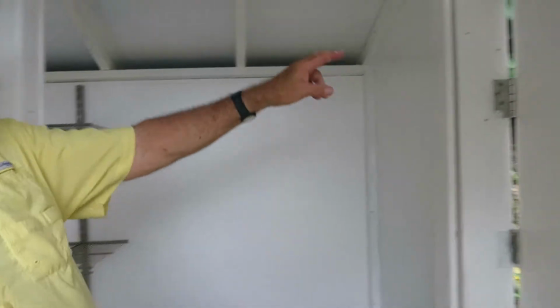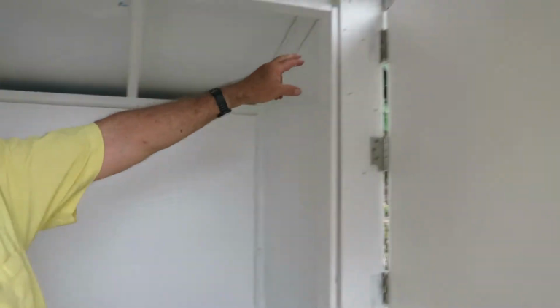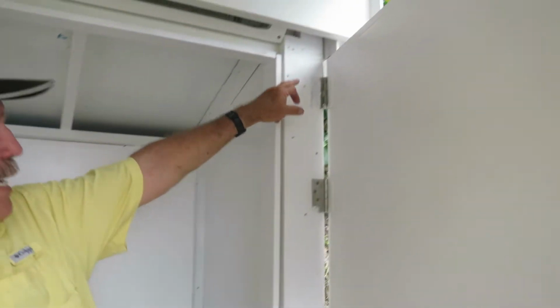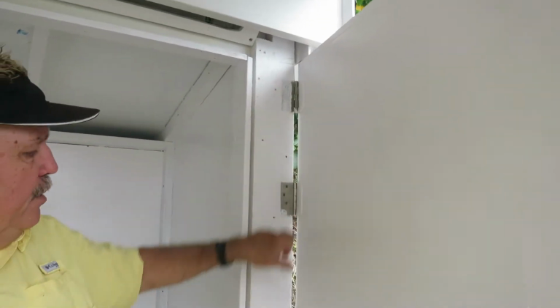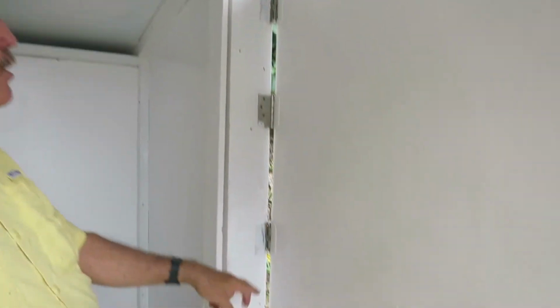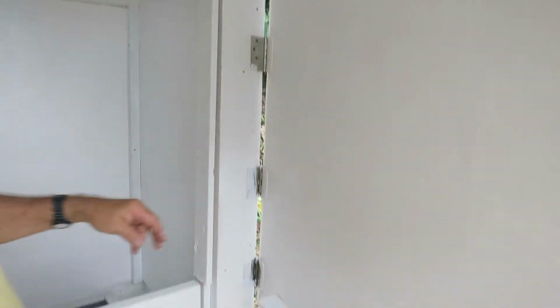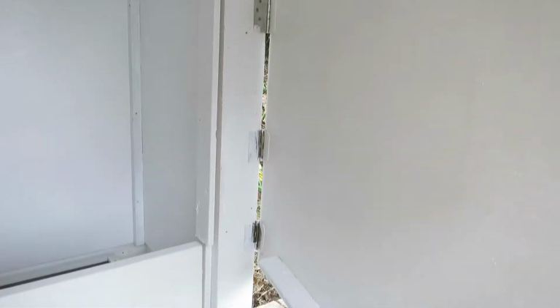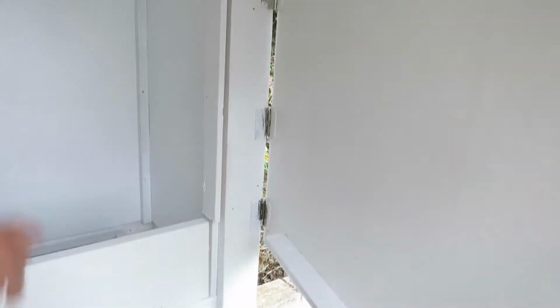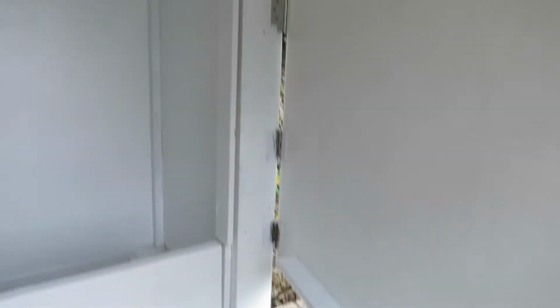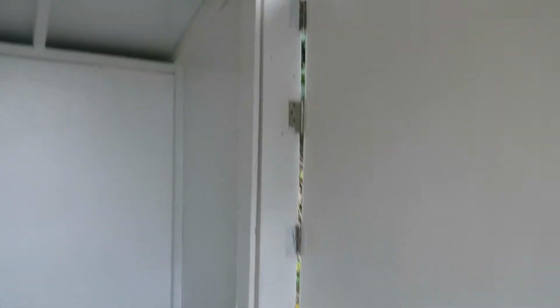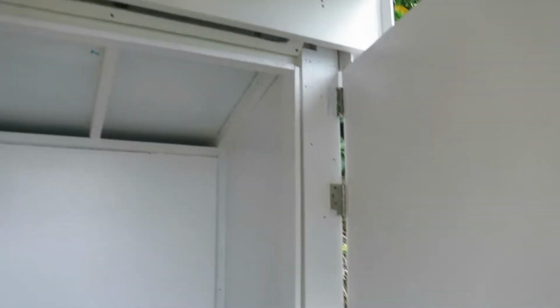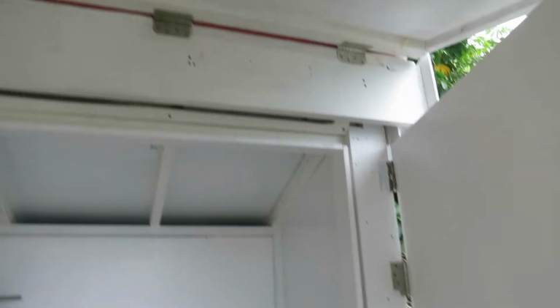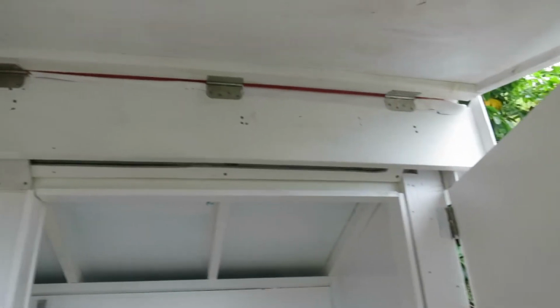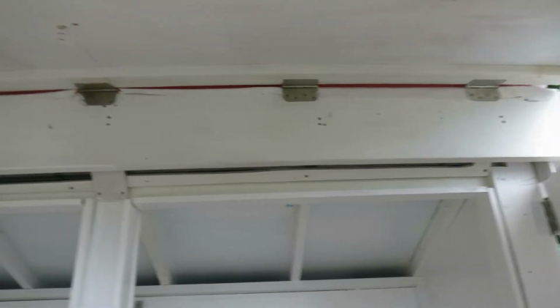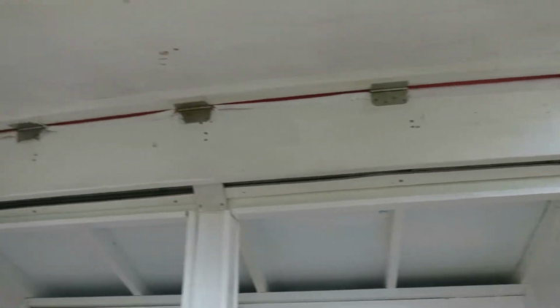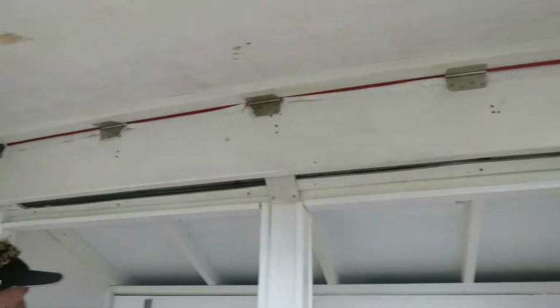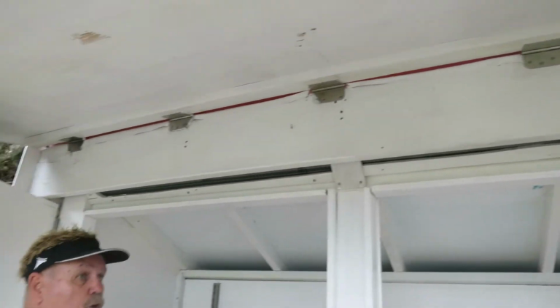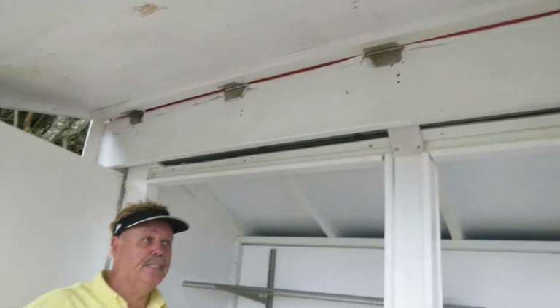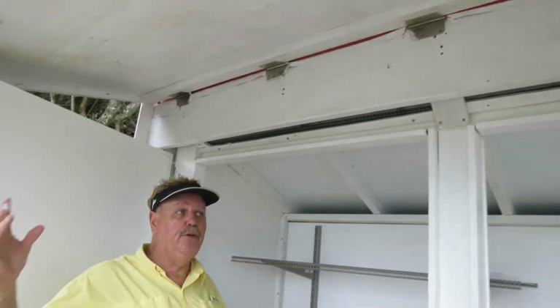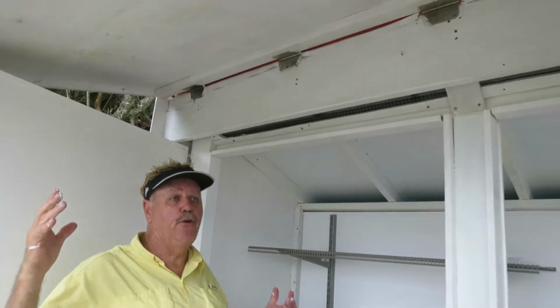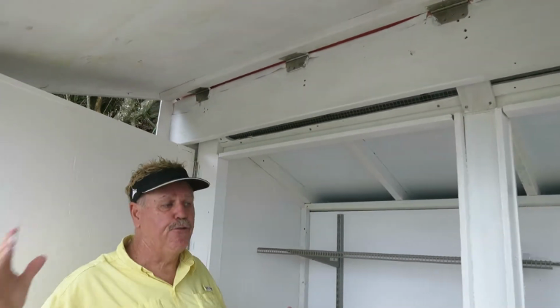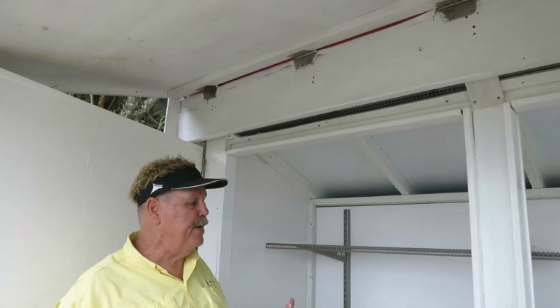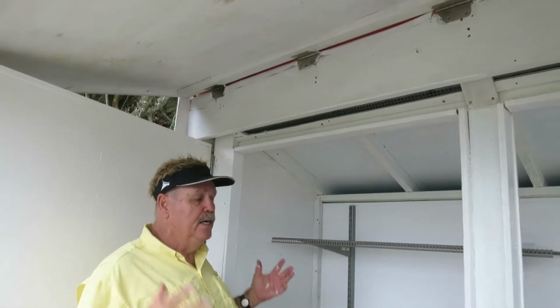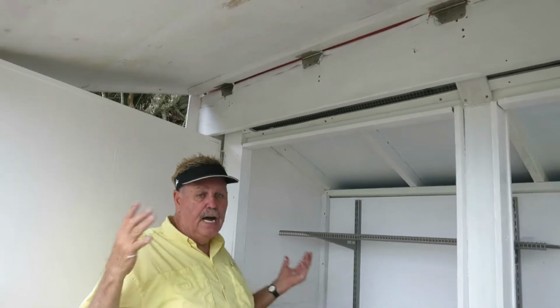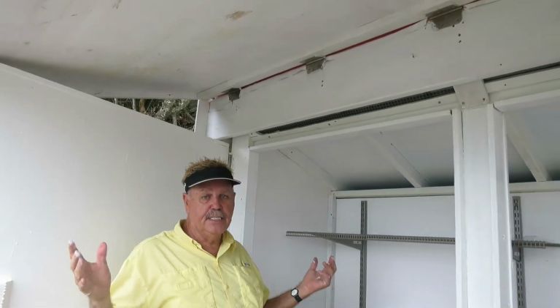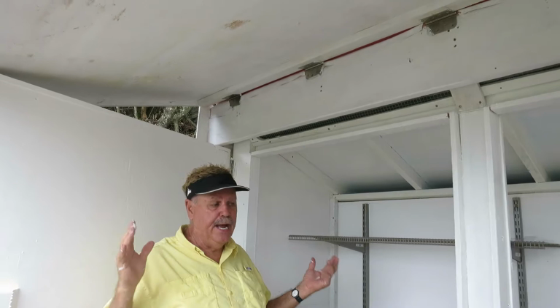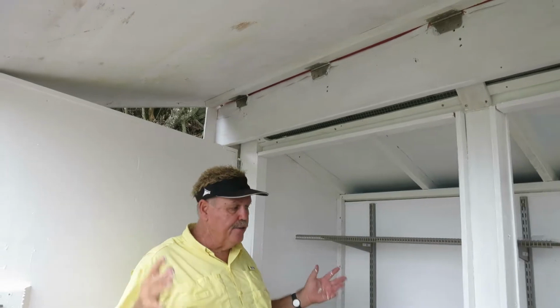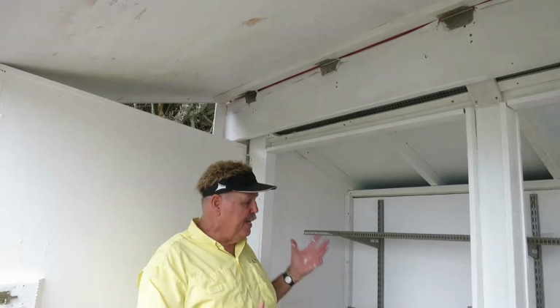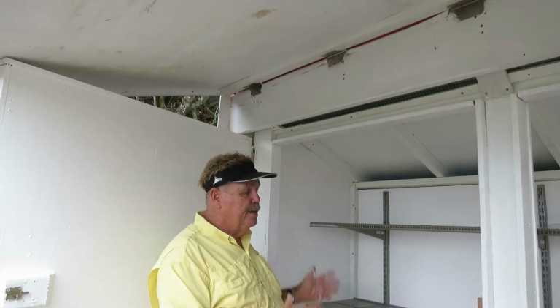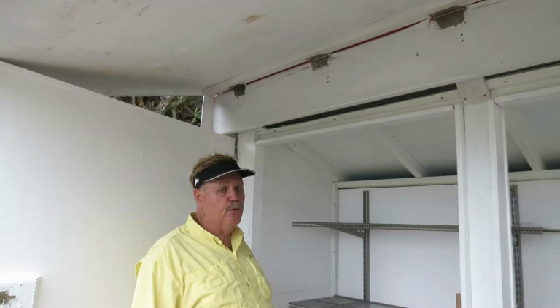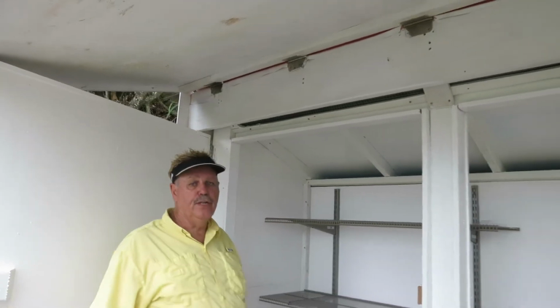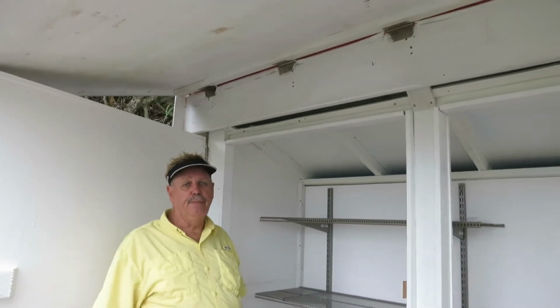You have four stainless steel hinges on the doors. You have five stainless steel hinges going on the lid. You open this up and you have over four feet out of the sun, out of the rain to be able to work on the equipment.